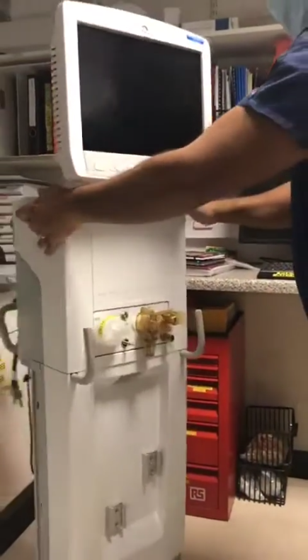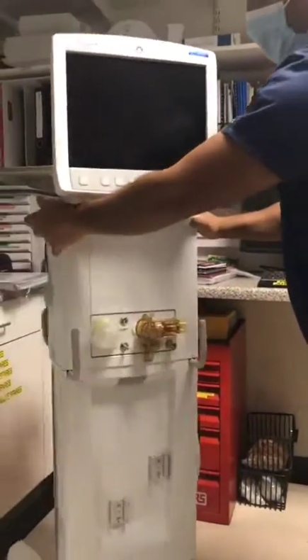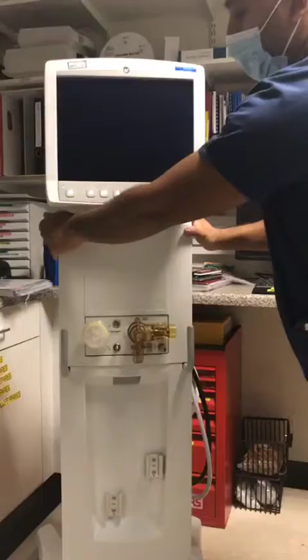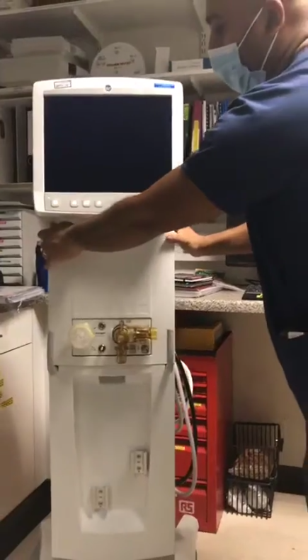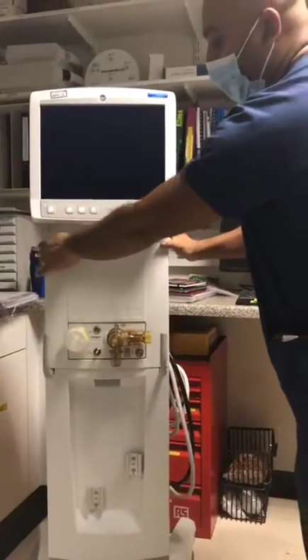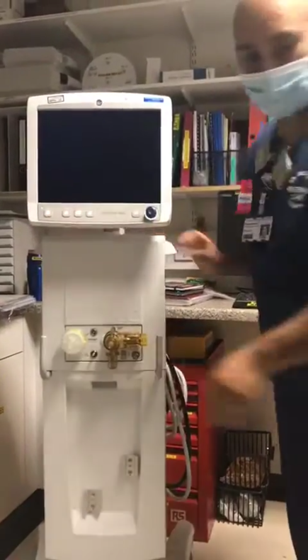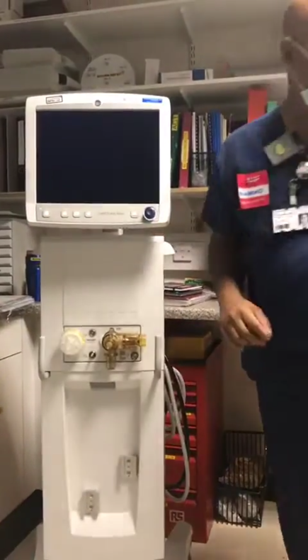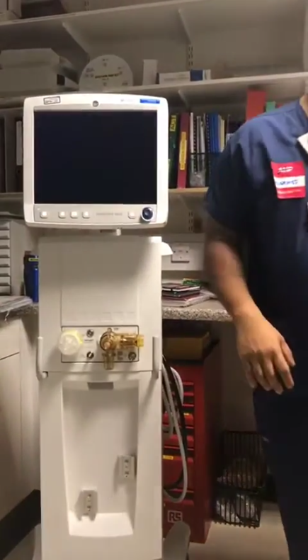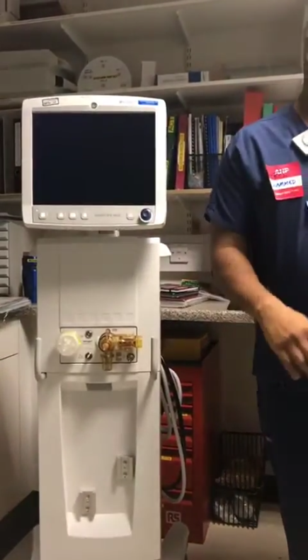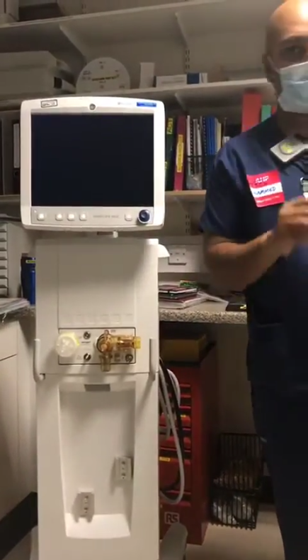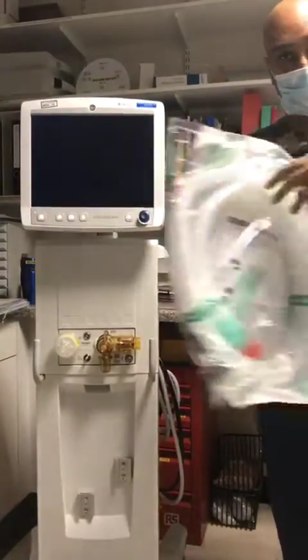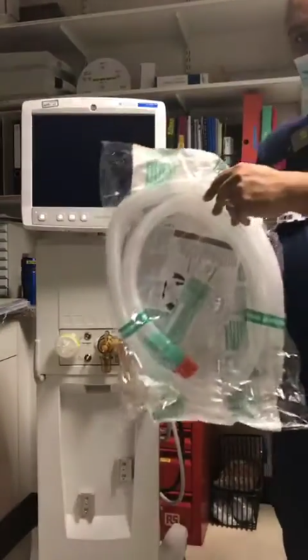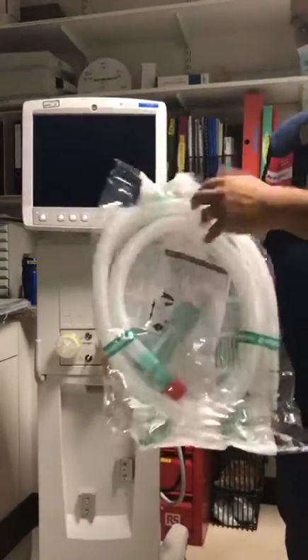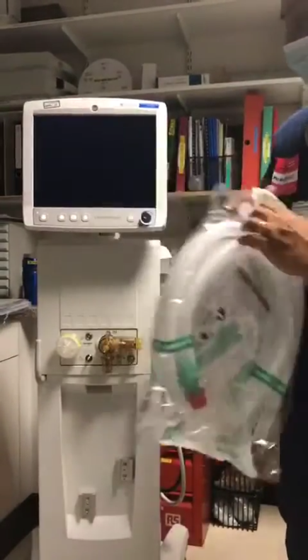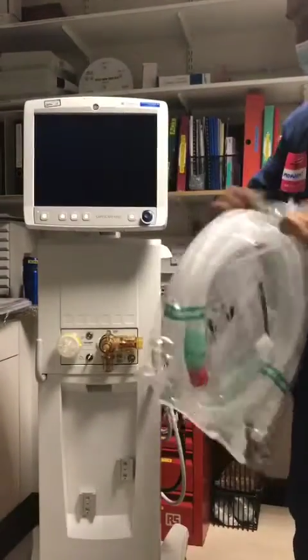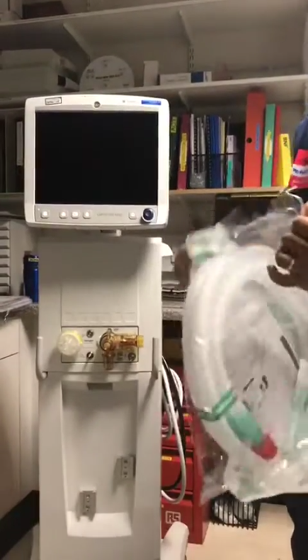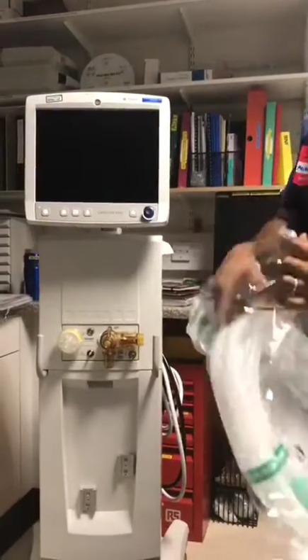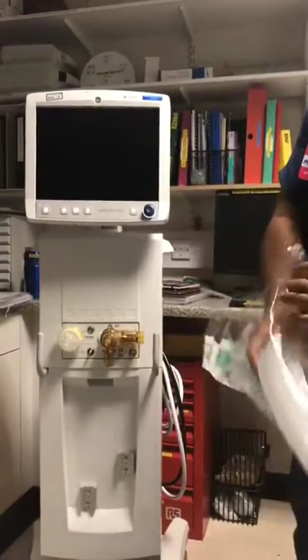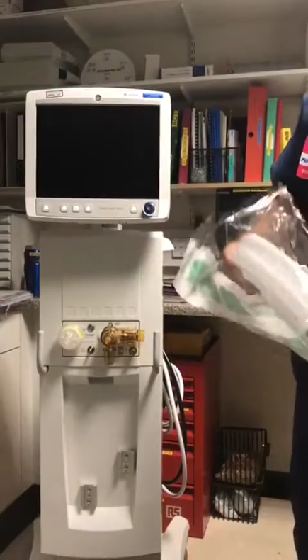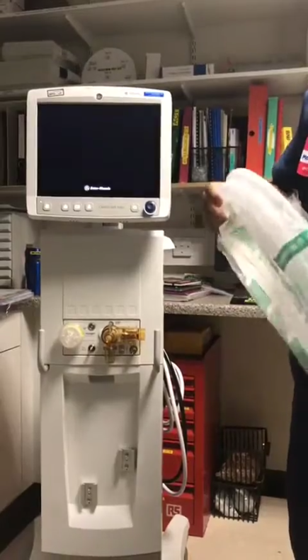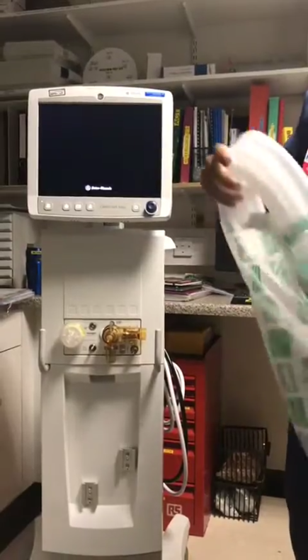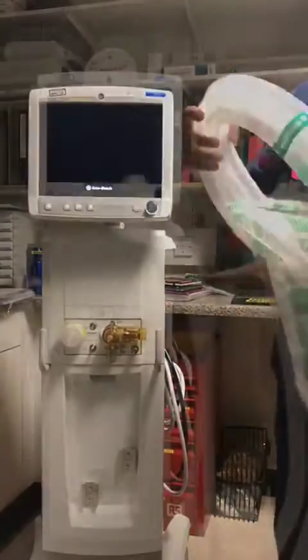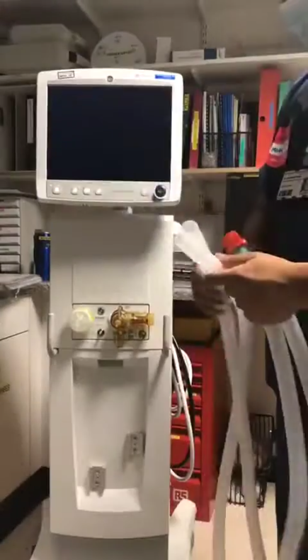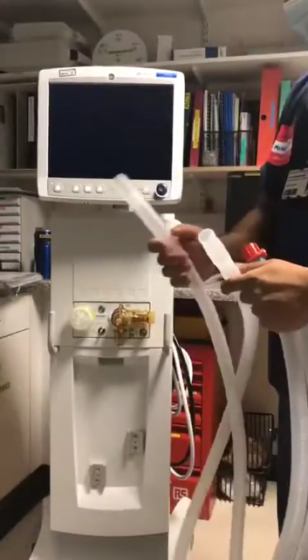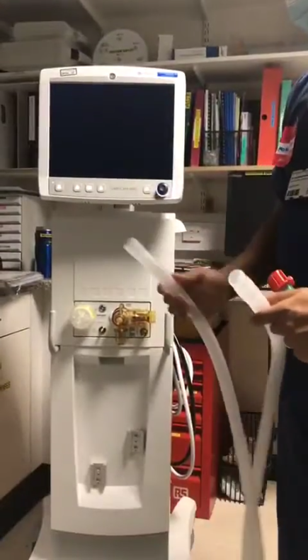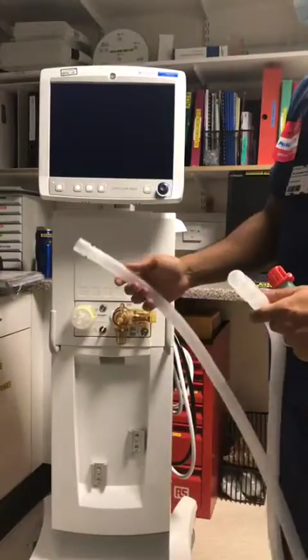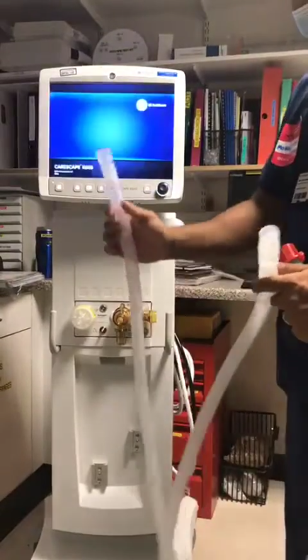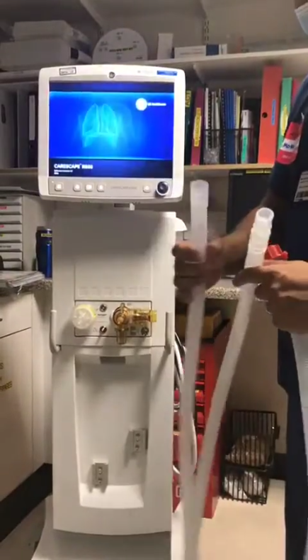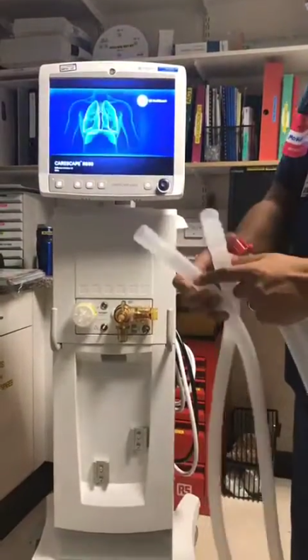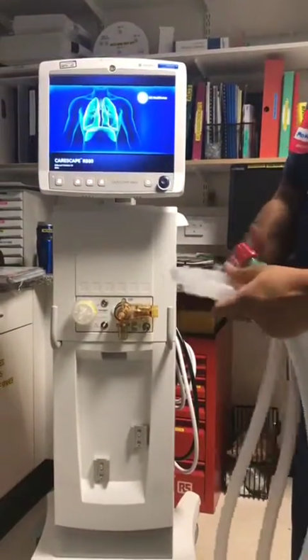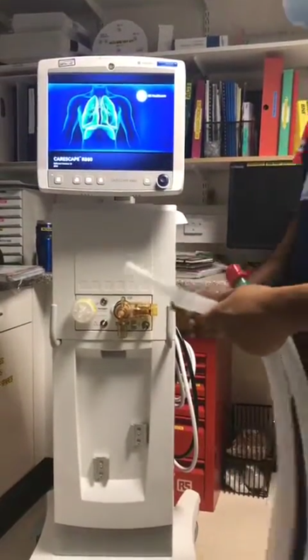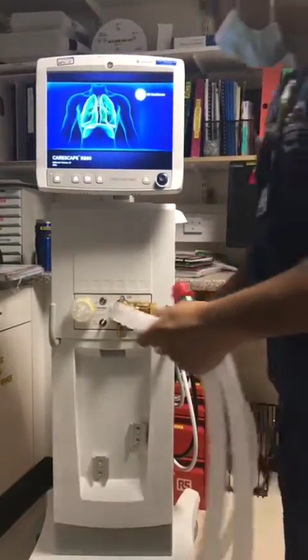While the ventilator is doing a self-check, you can get your circuit and fit it to the ventilator. Just put the tubes in the inspiratory and expiratory ports, like so.